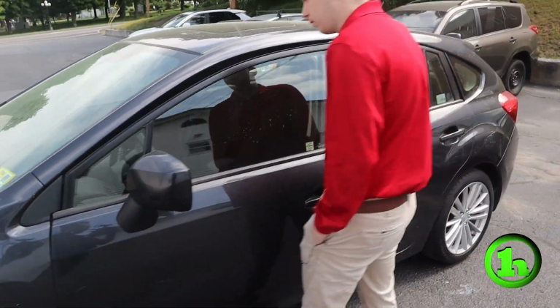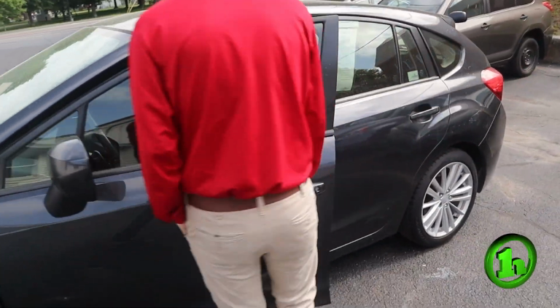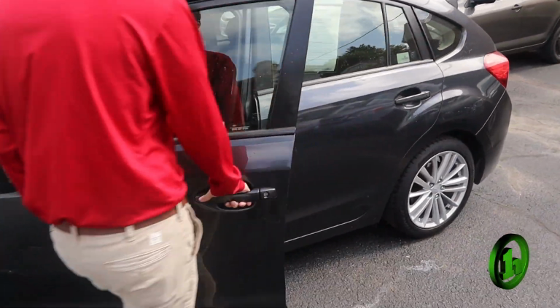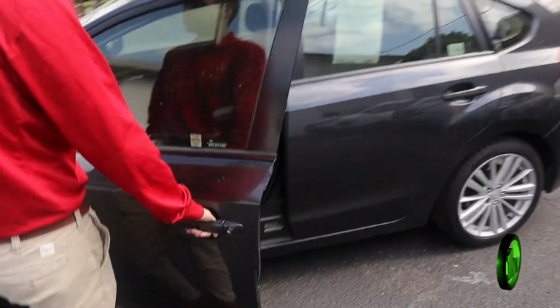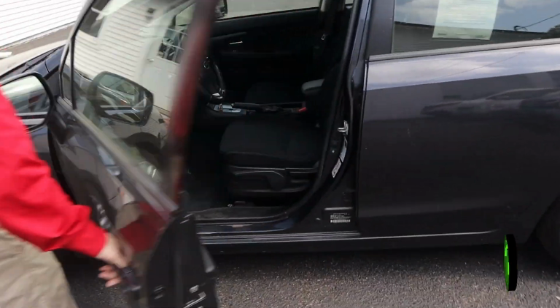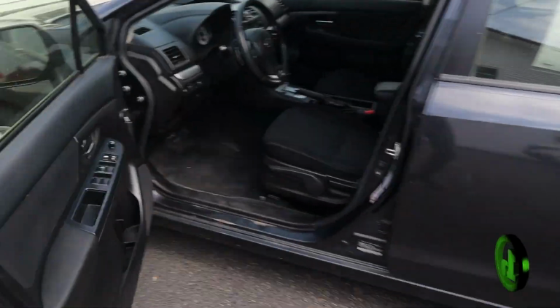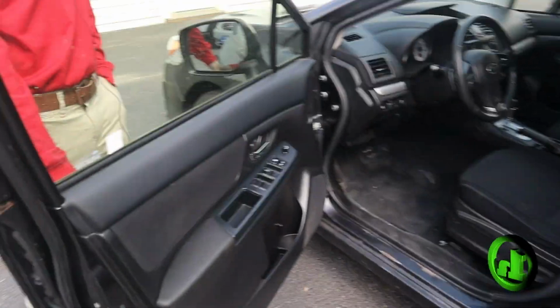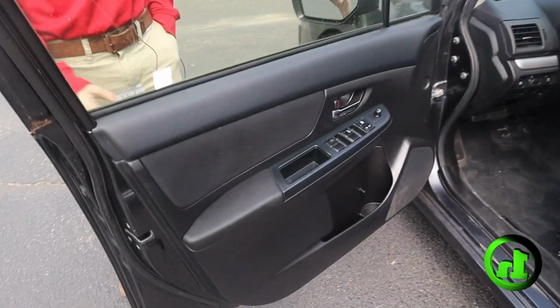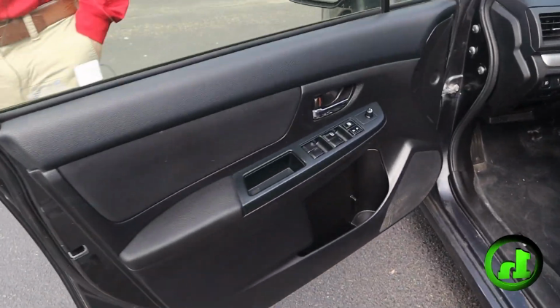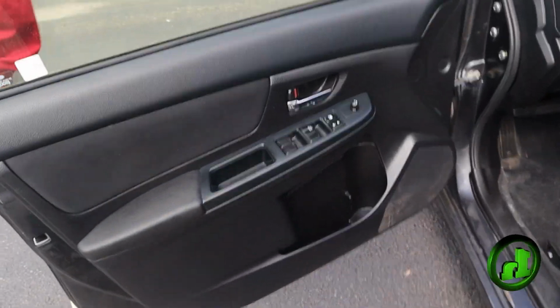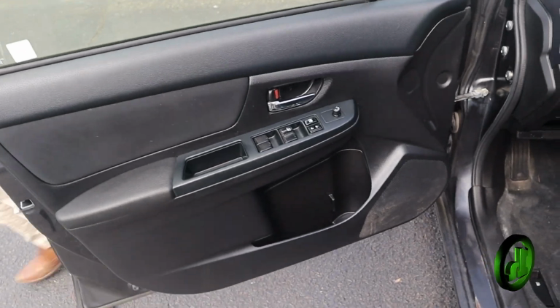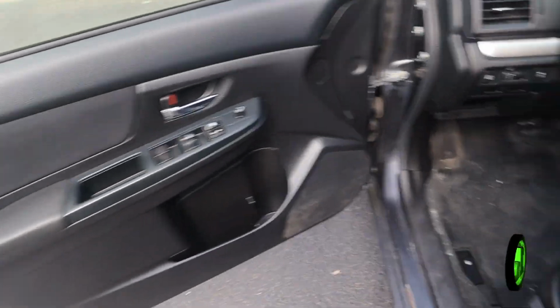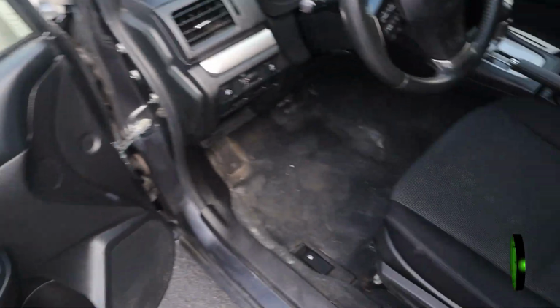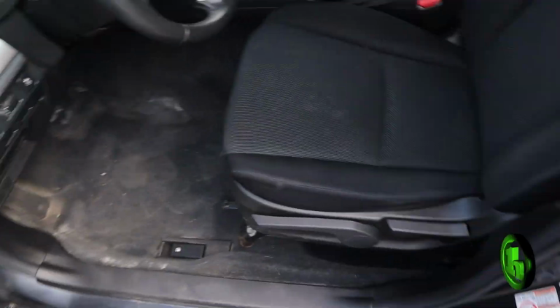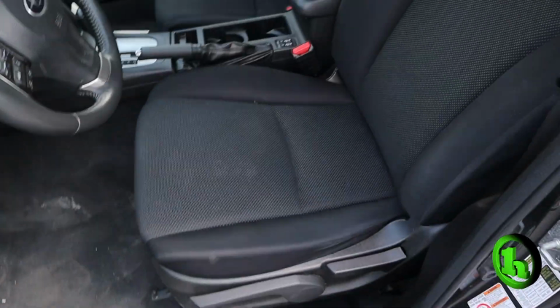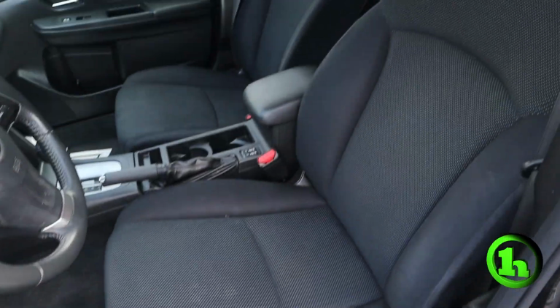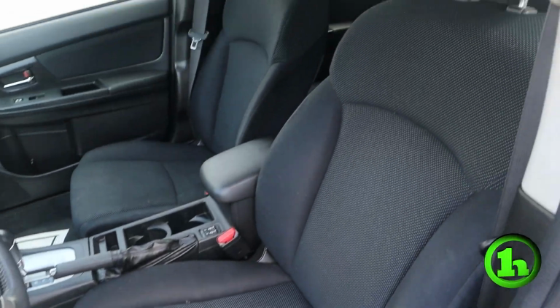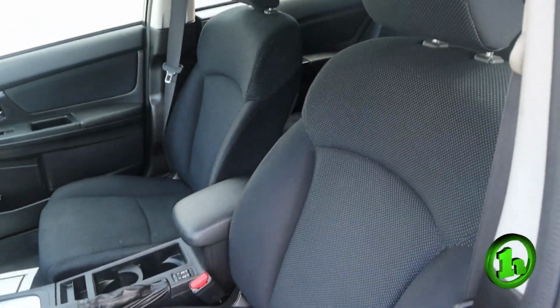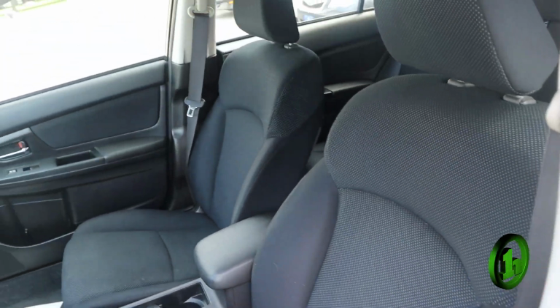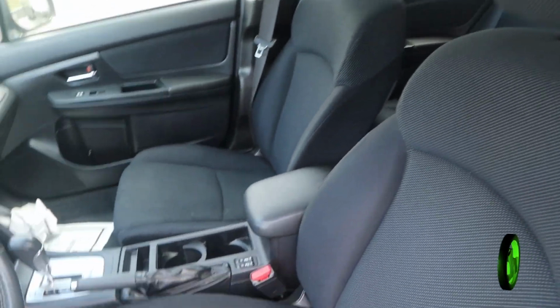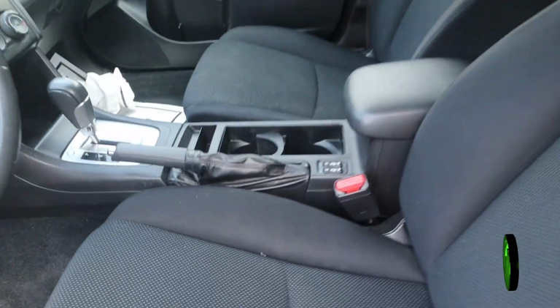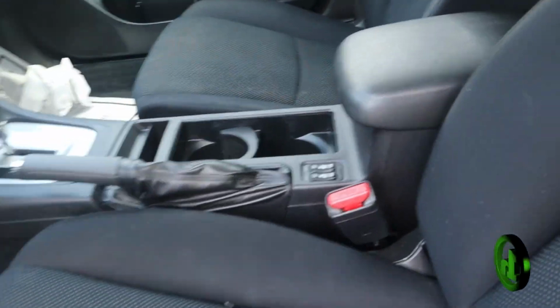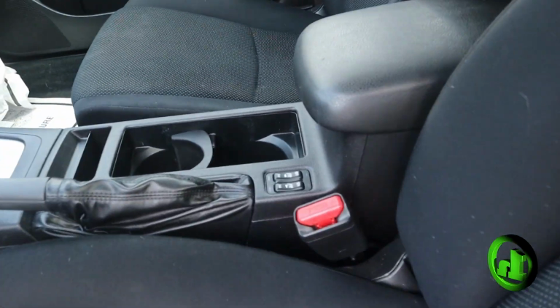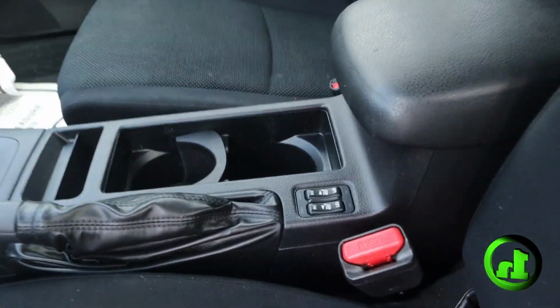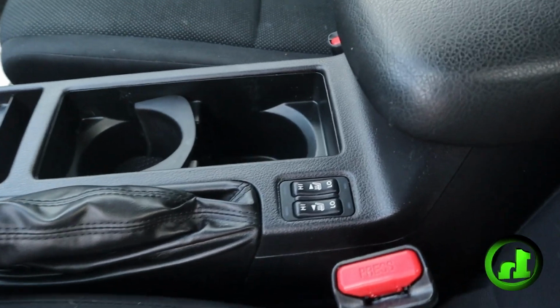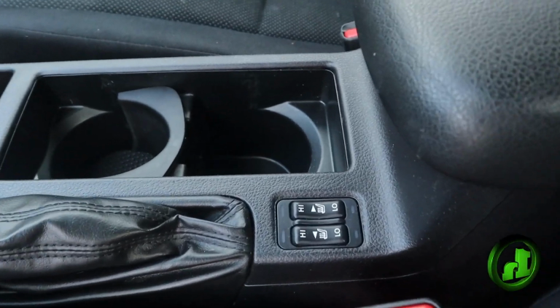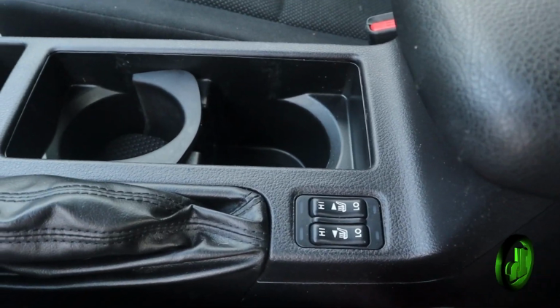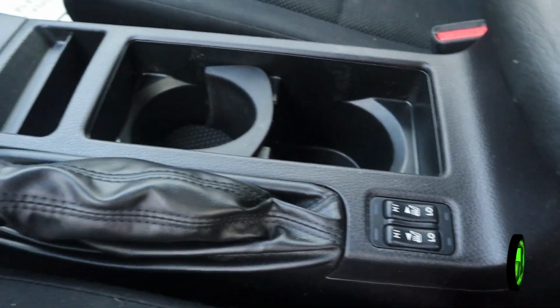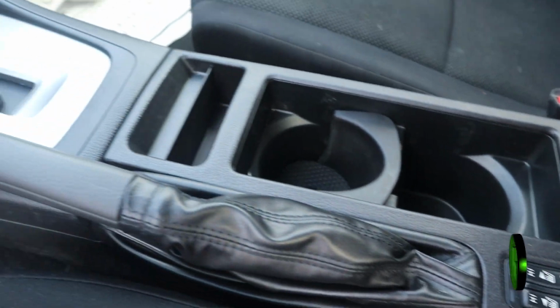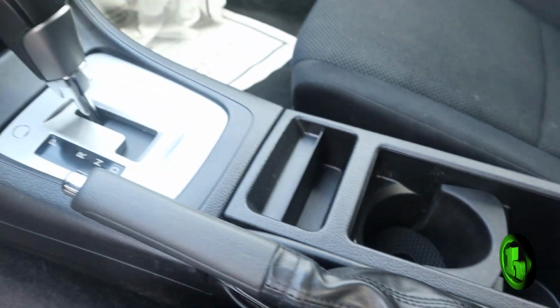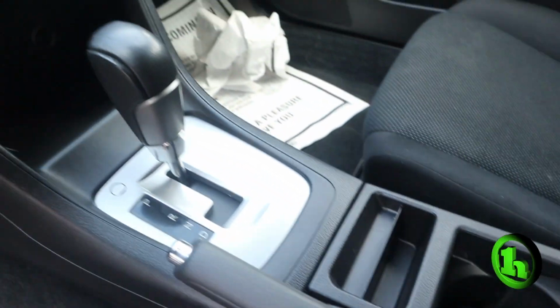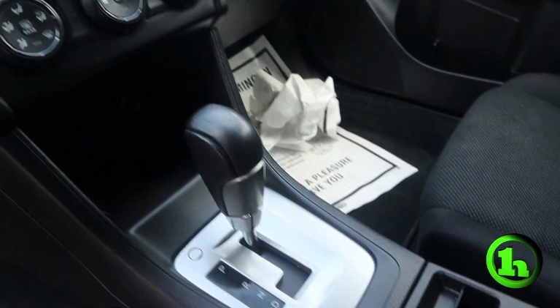If we take a look at the interior here, you can see it has cloth seats and they are heated. If you look over at the center console, you can see all your radio and climate controls, and there's a sunroof above your head as well.